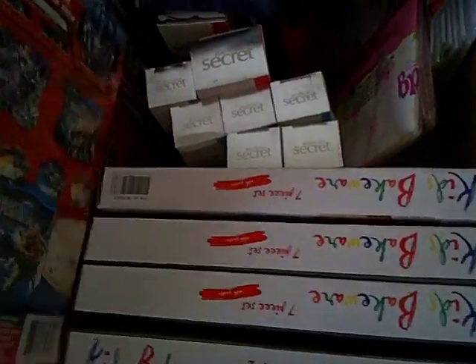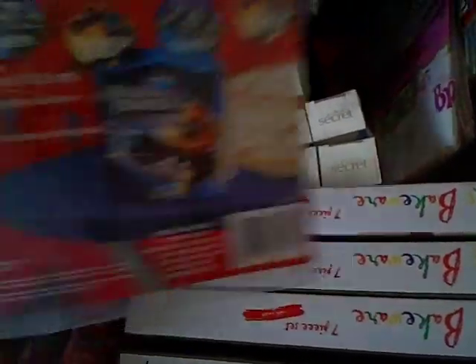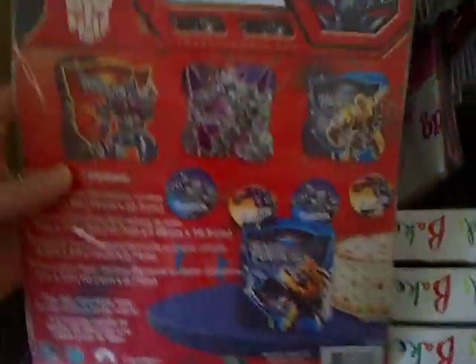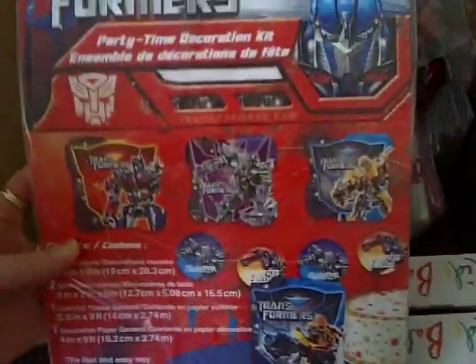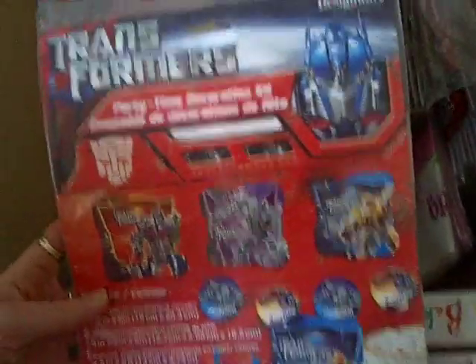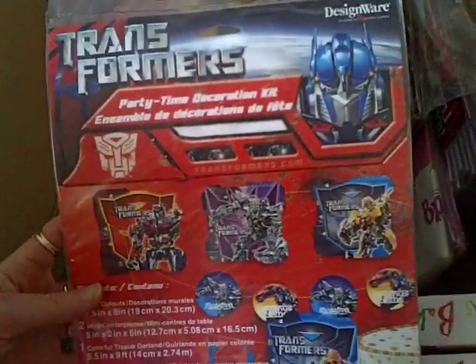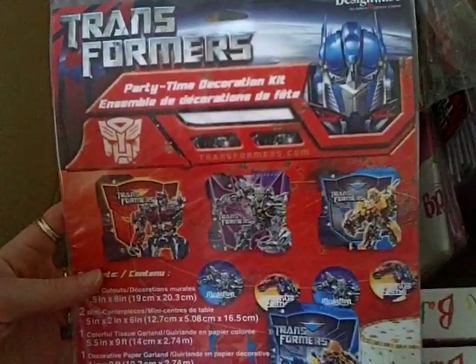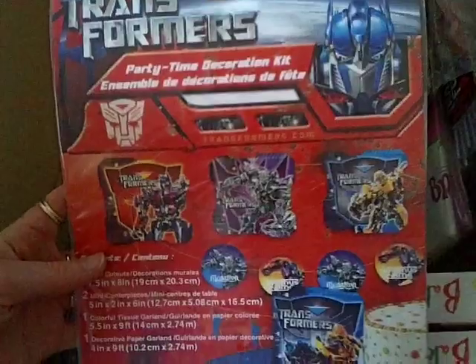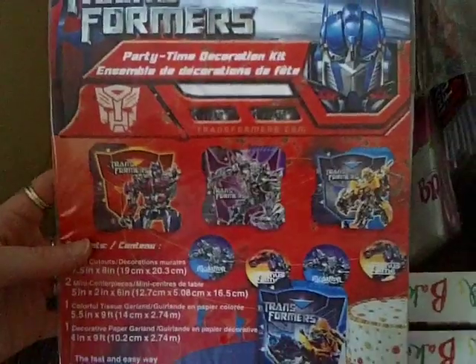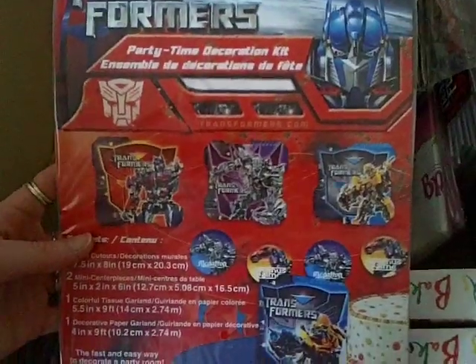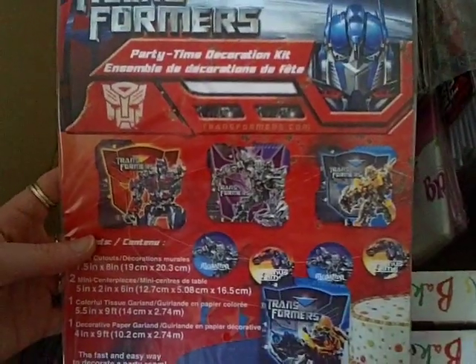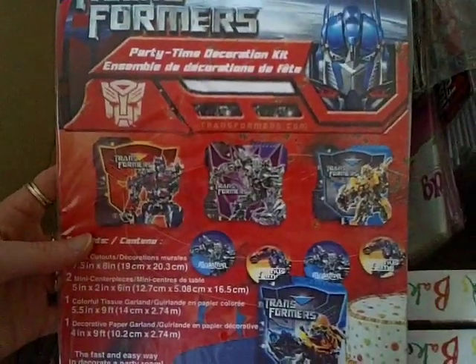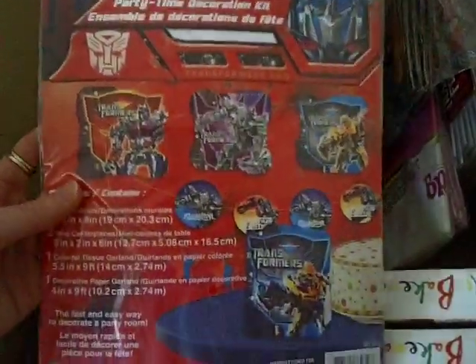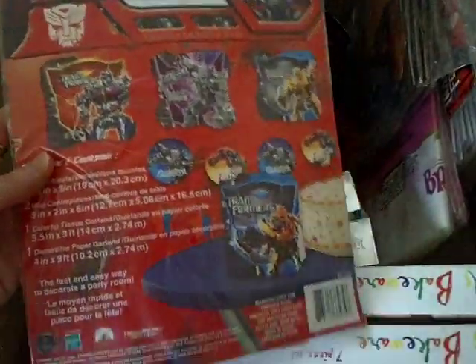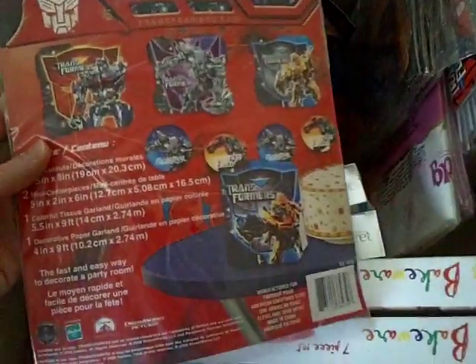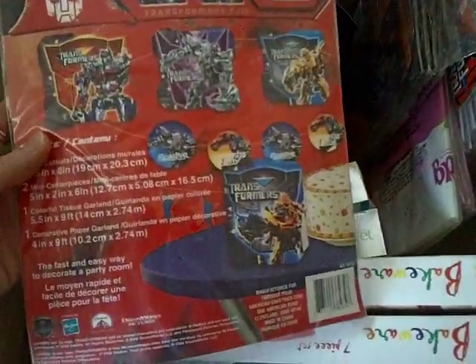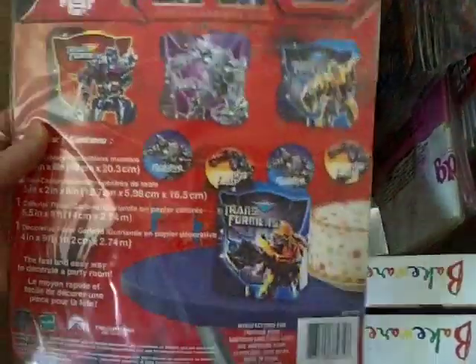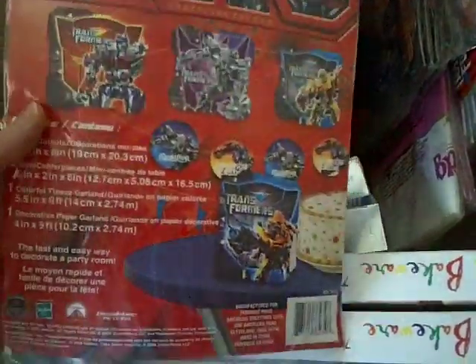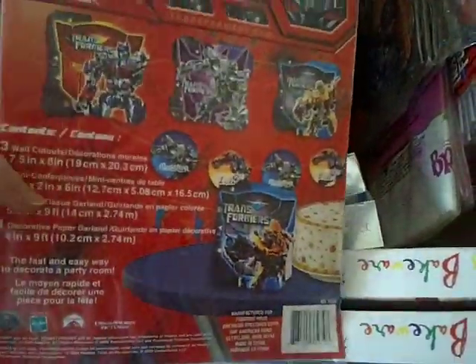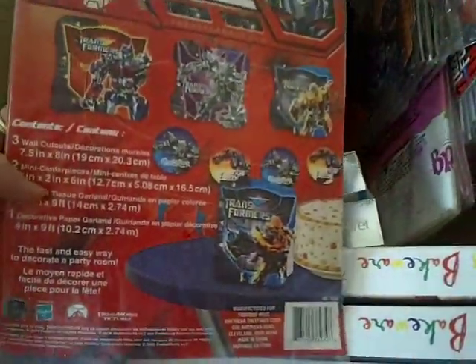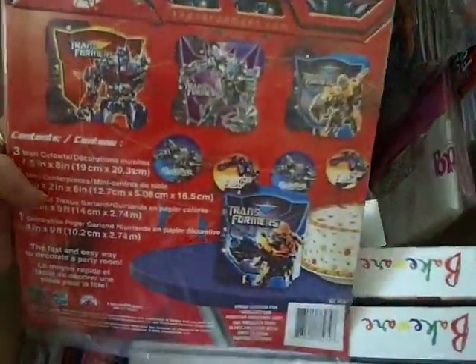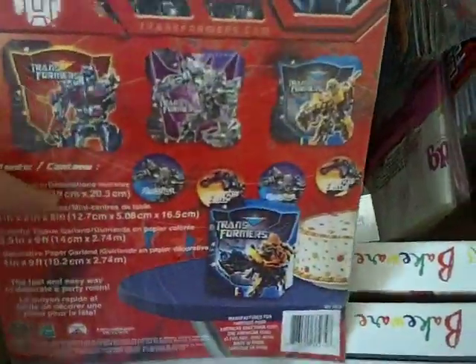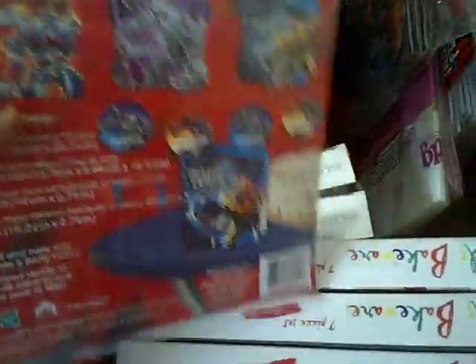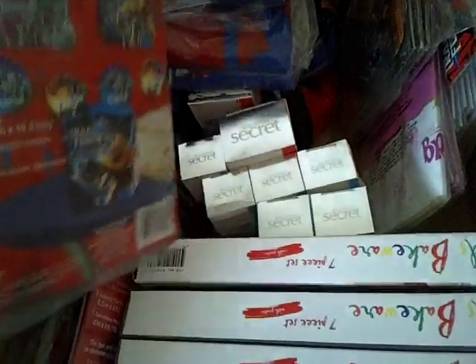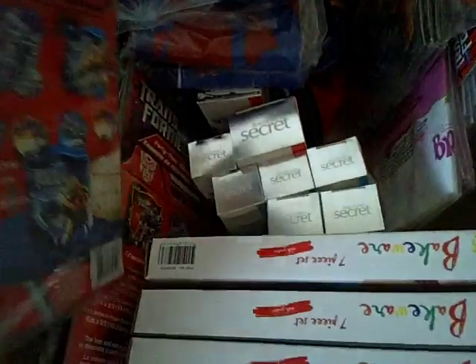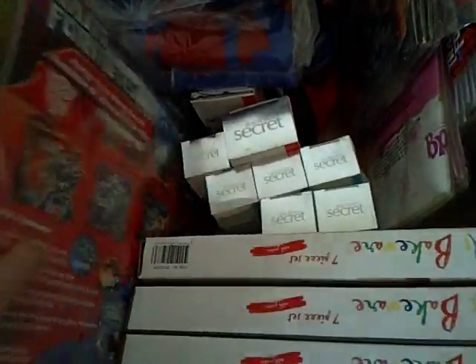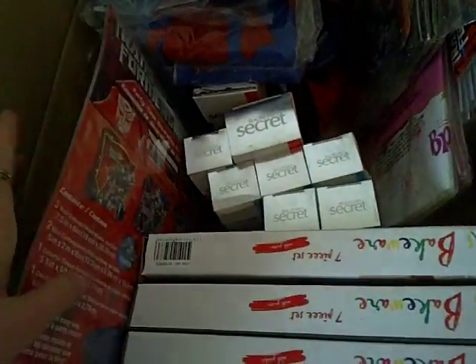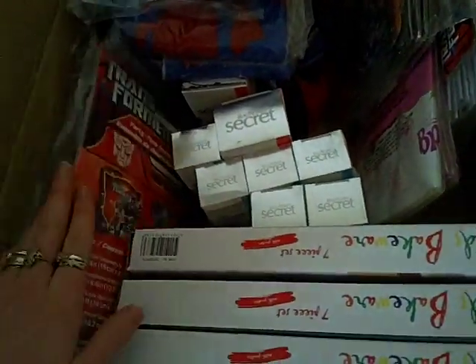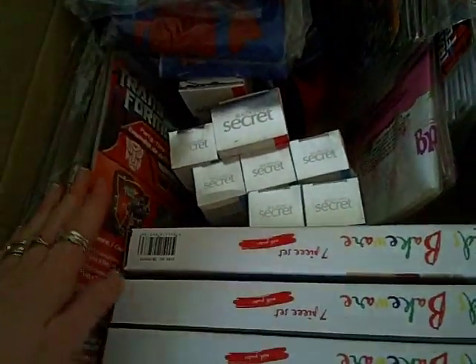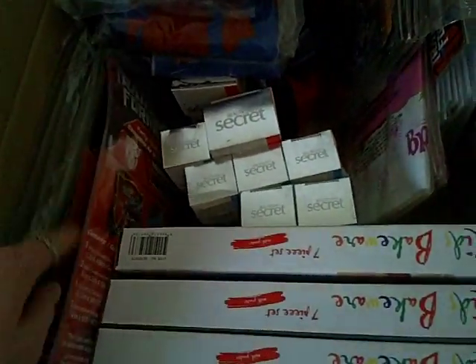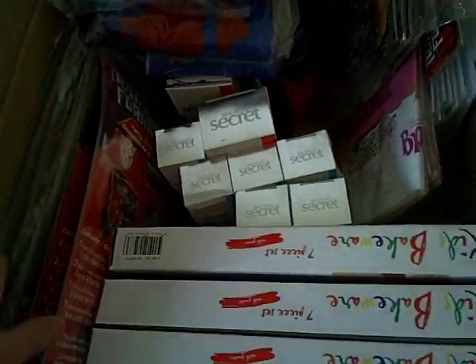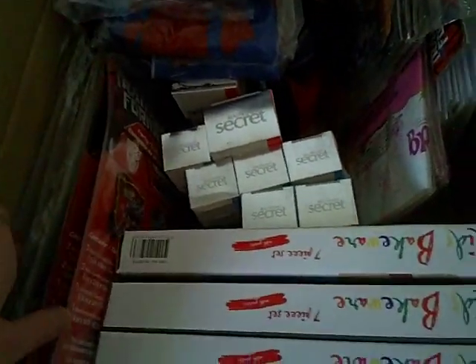I also got these Transformer birthday tickets from the same website. I'm selling them for $13 each, paid $2 for them, and I've got seven left.